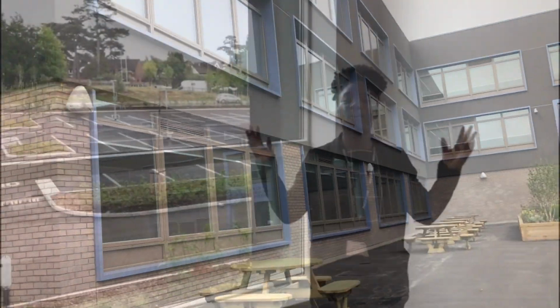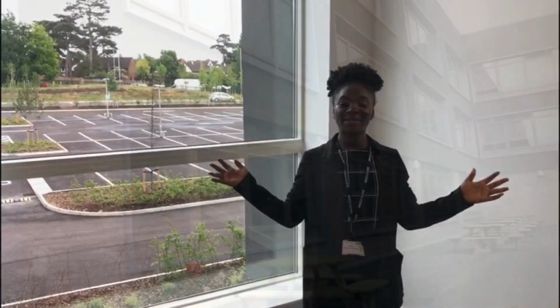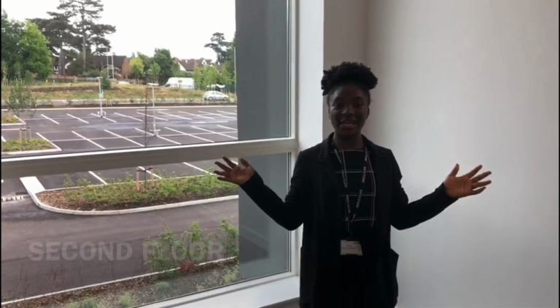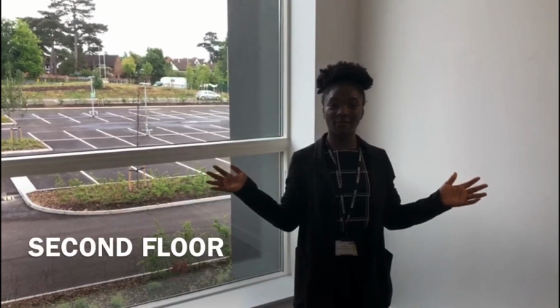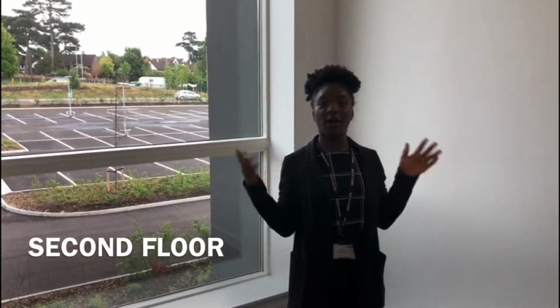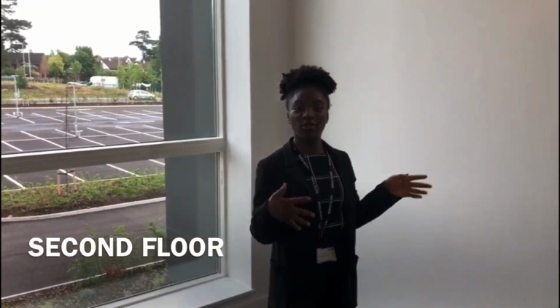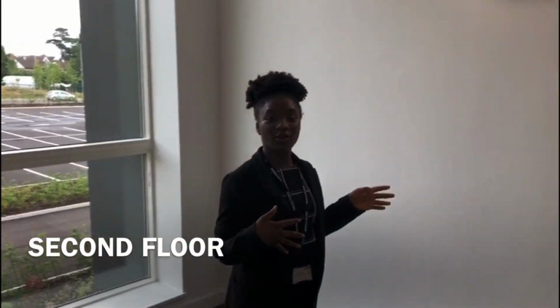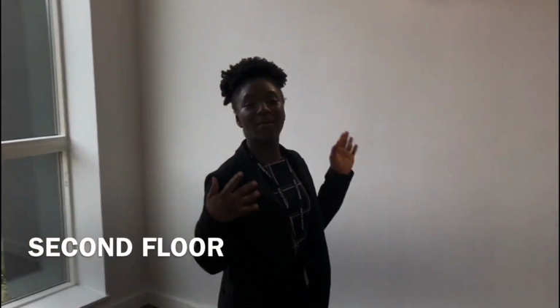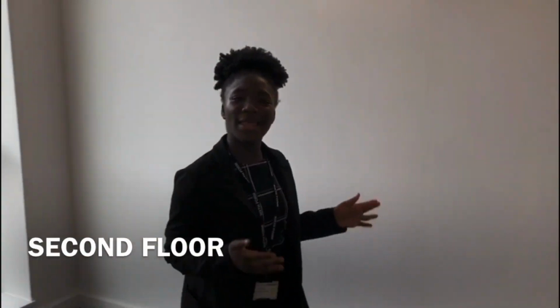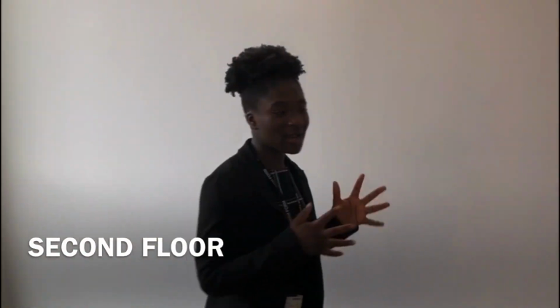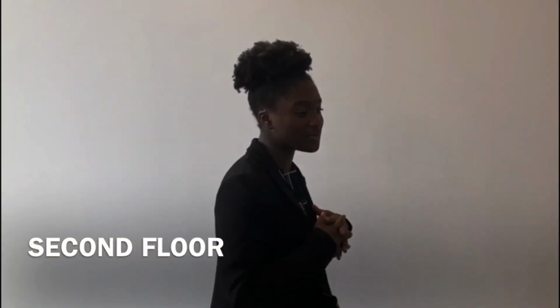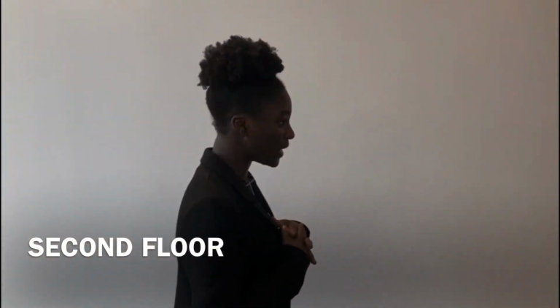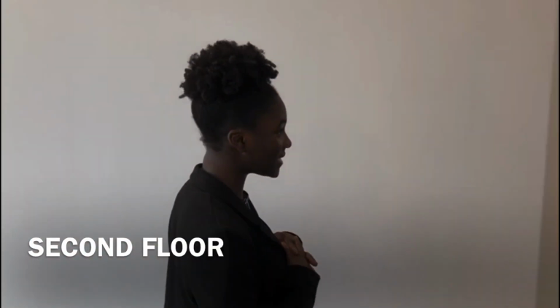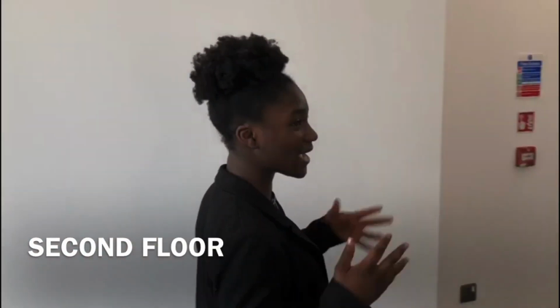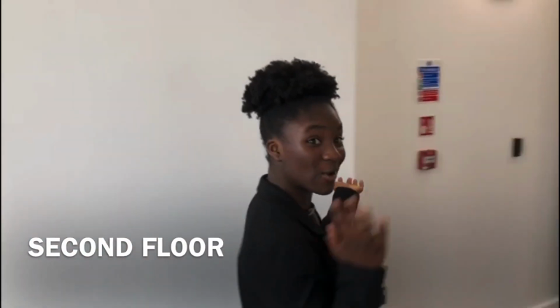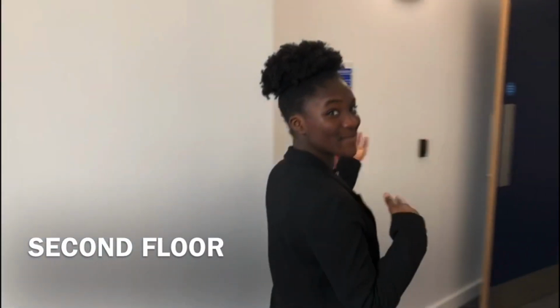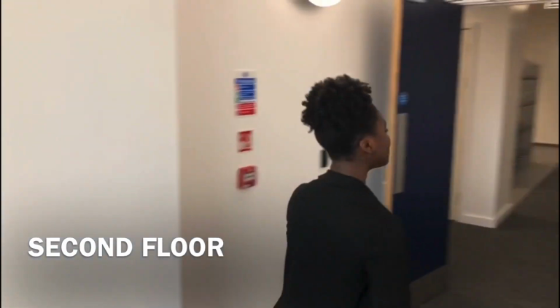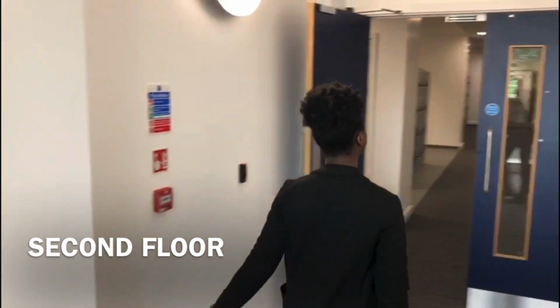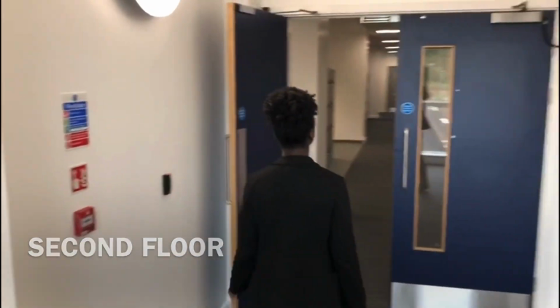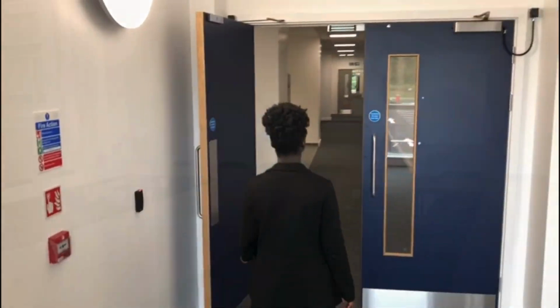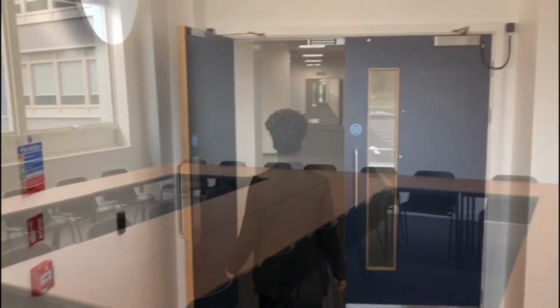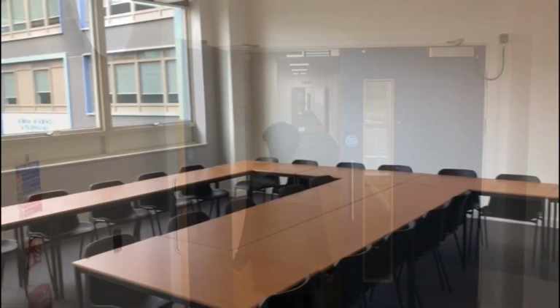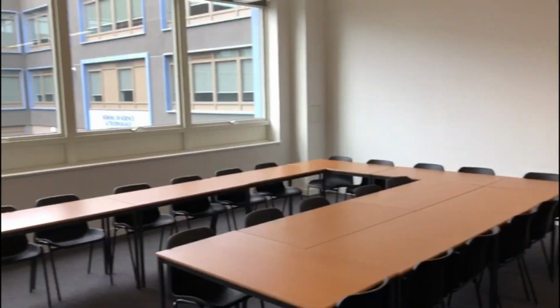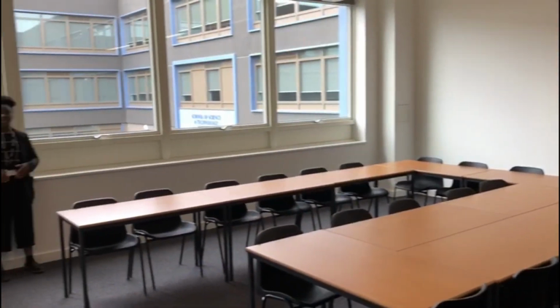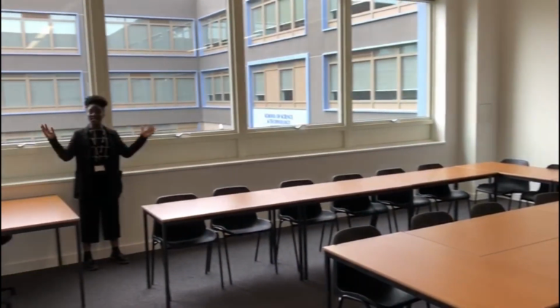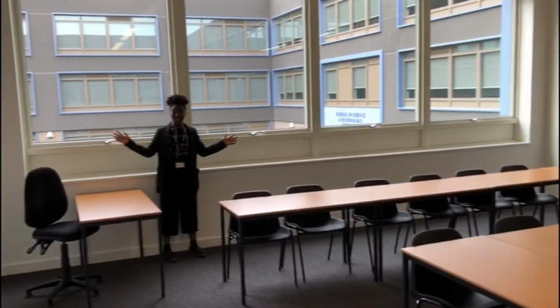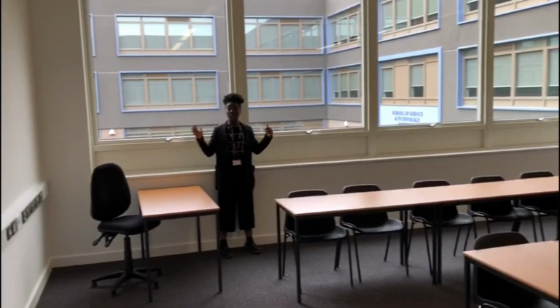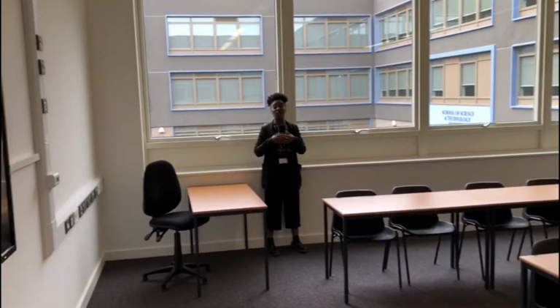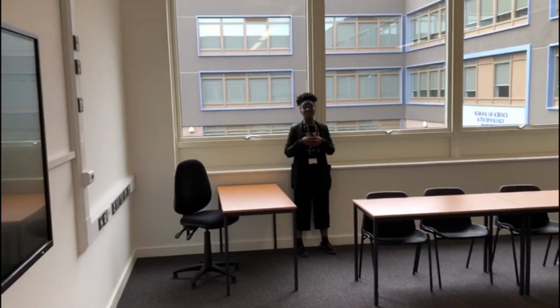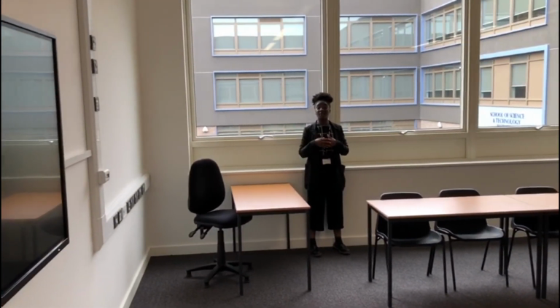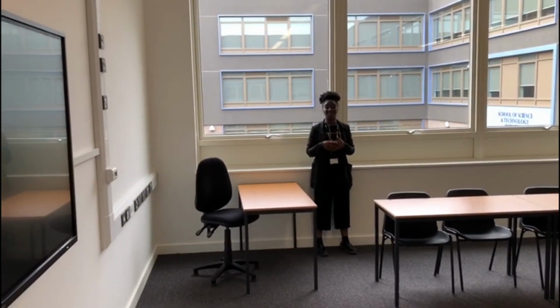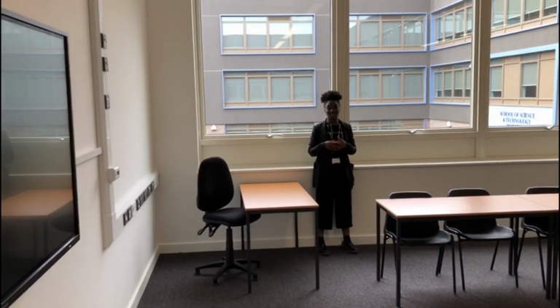Welcome to the second floor. Along these corridors are many classrooms for you to see. As you can see, all the classrooms have a very modern setting.